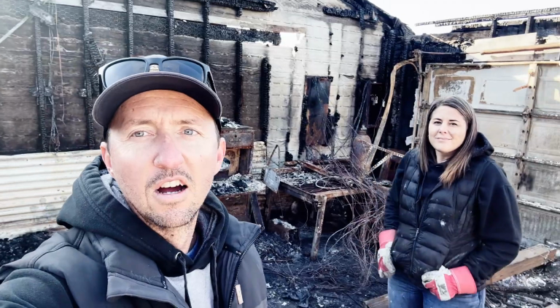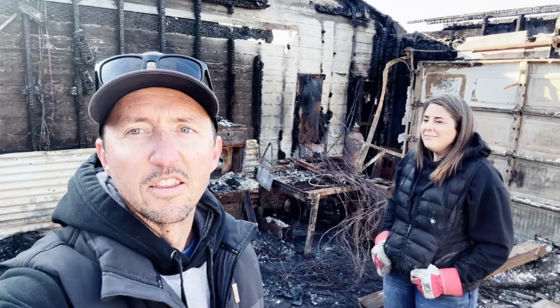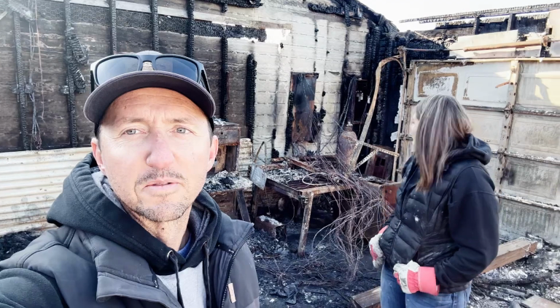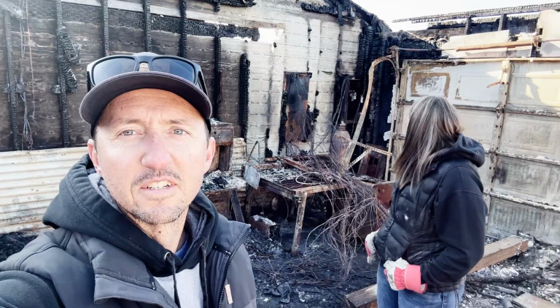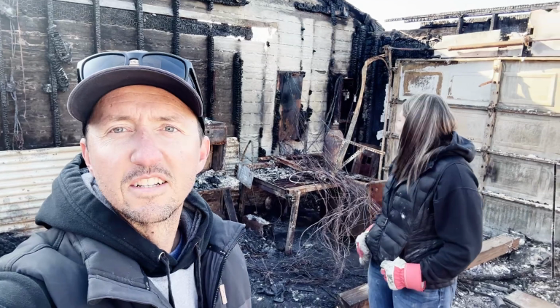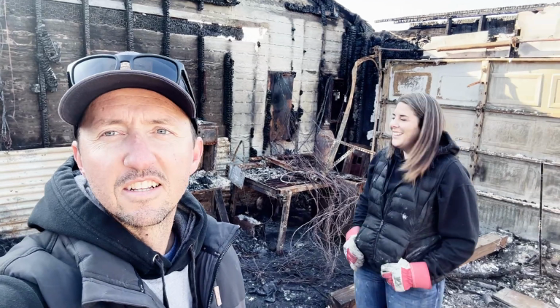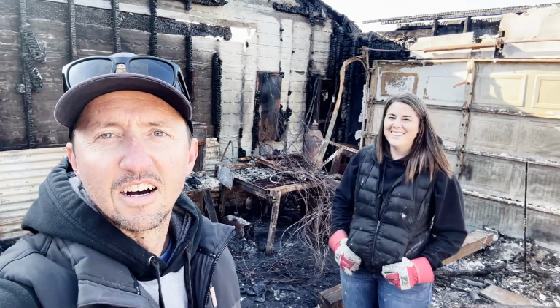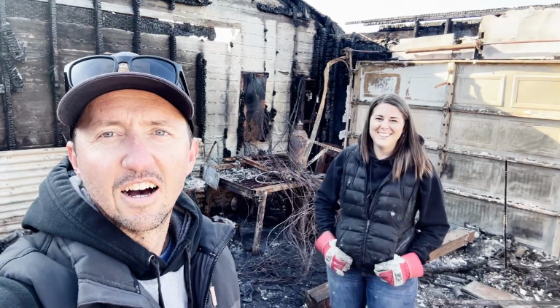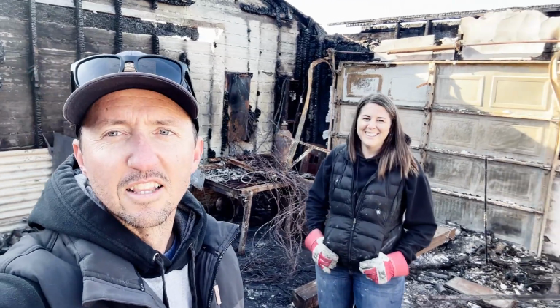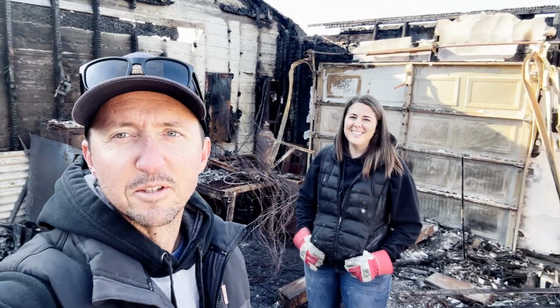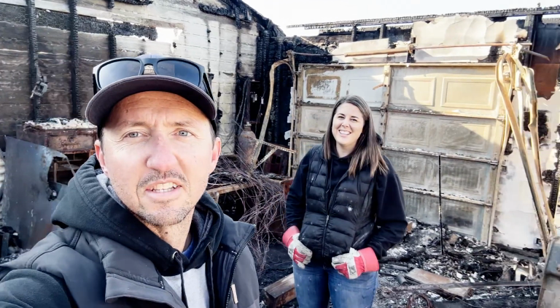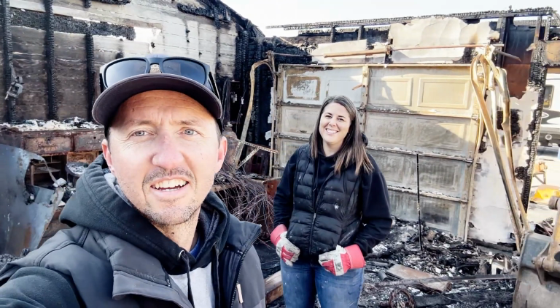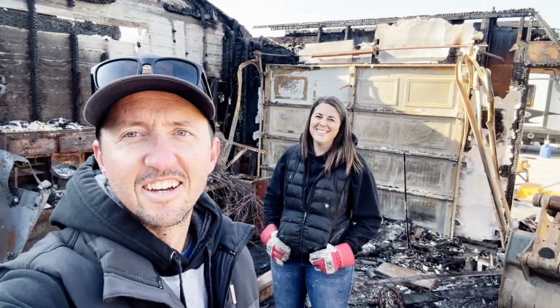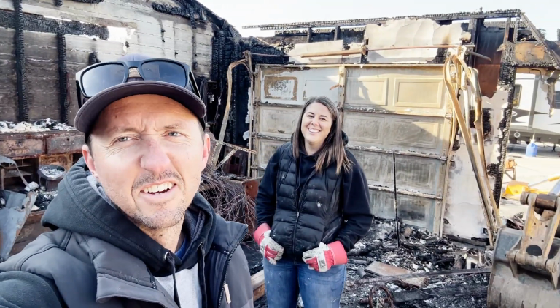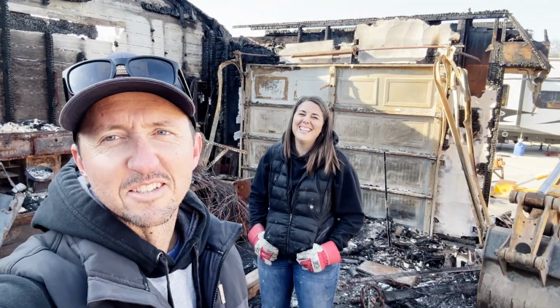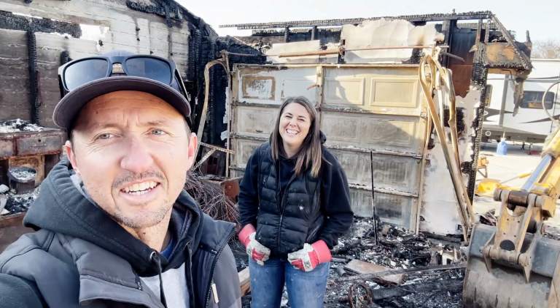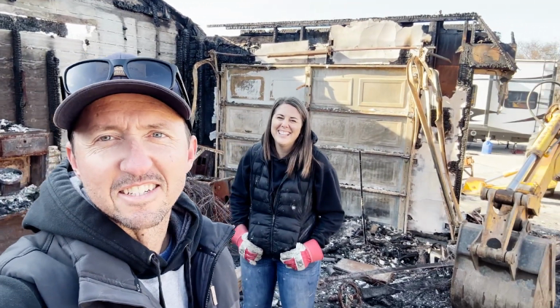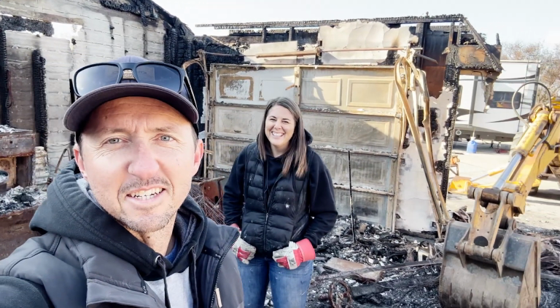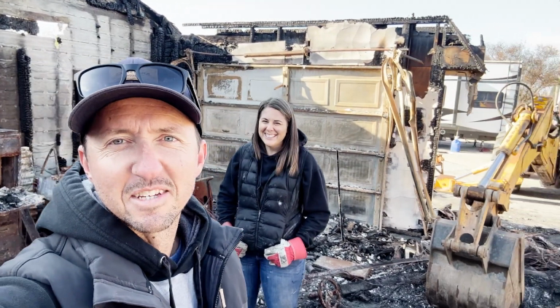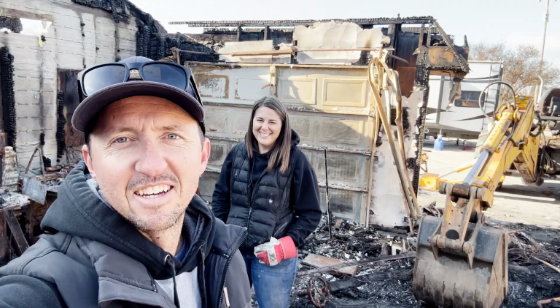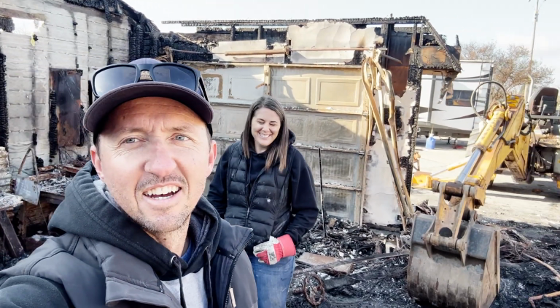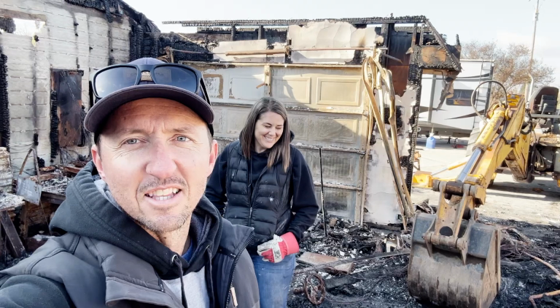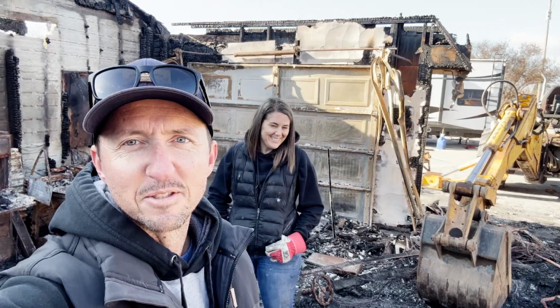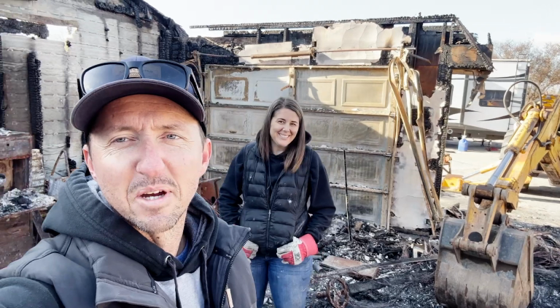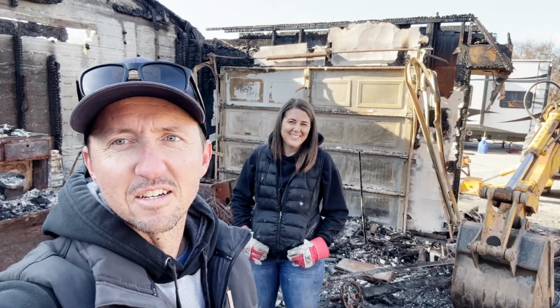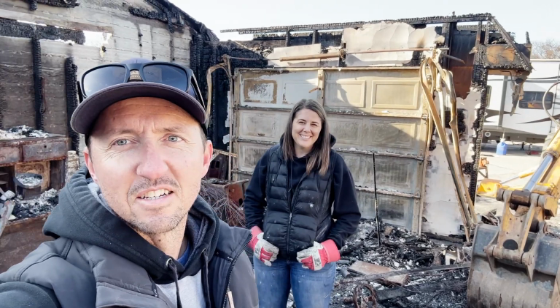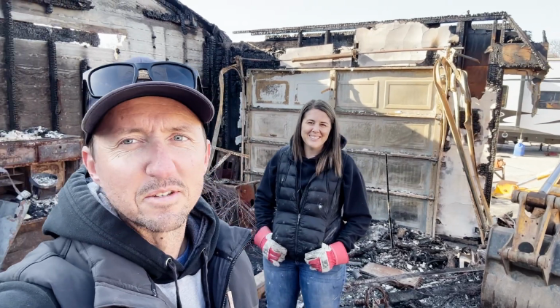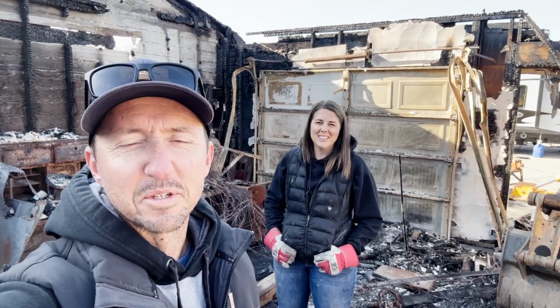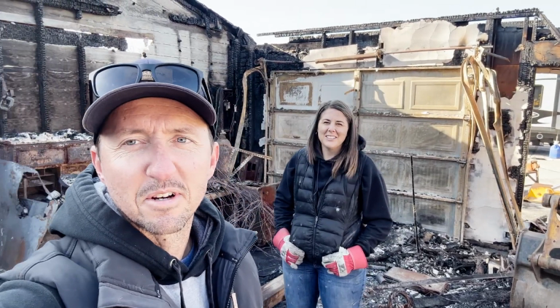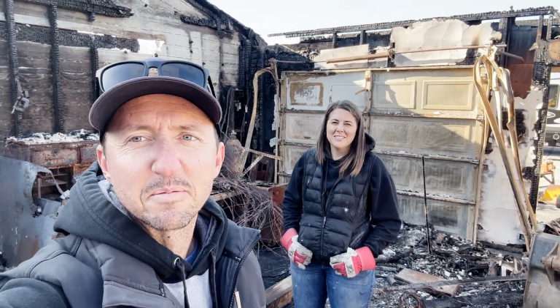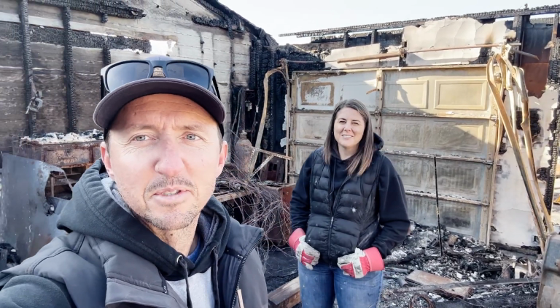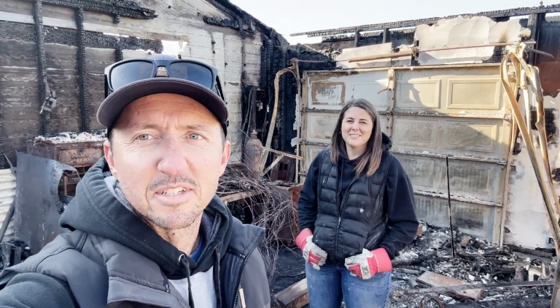That was fun. It was a little sketchy at times, but I love using that backhoe even though it's a piece of crap. It's a good time.